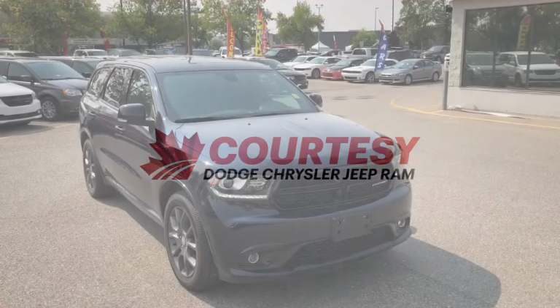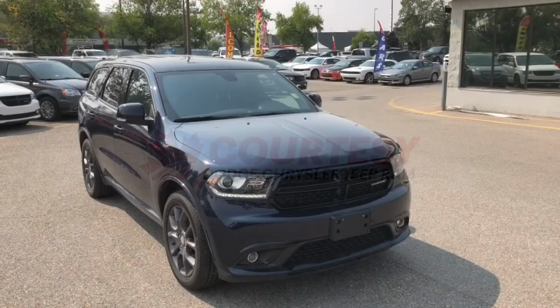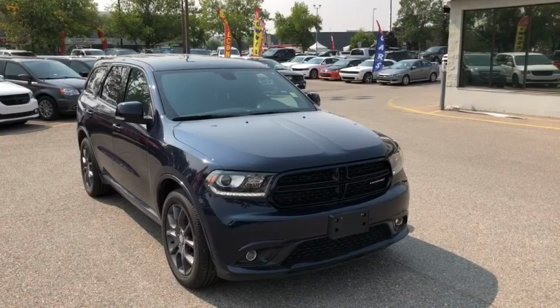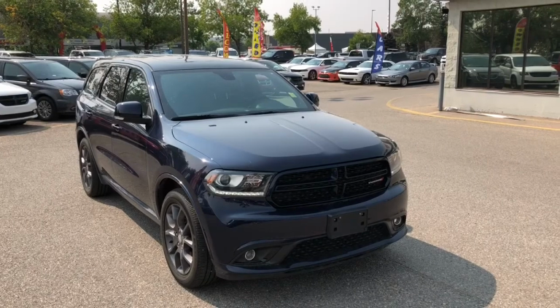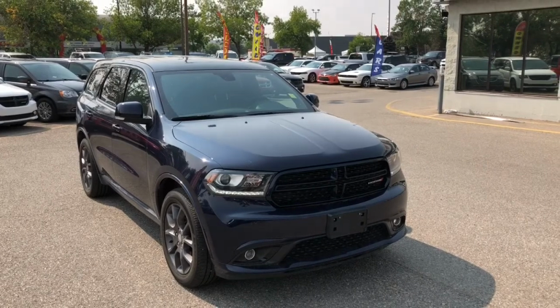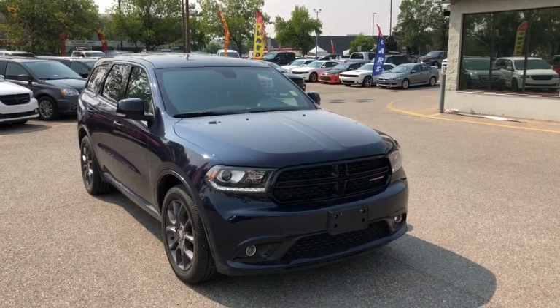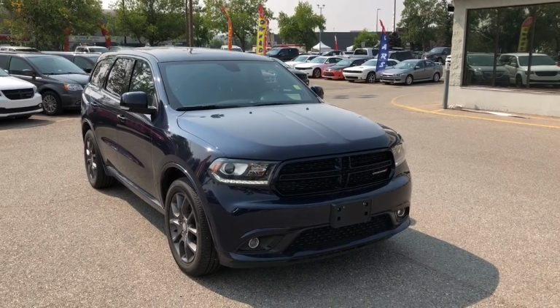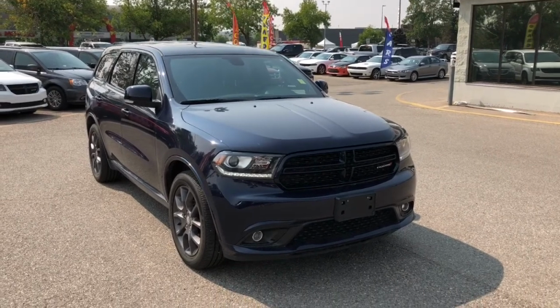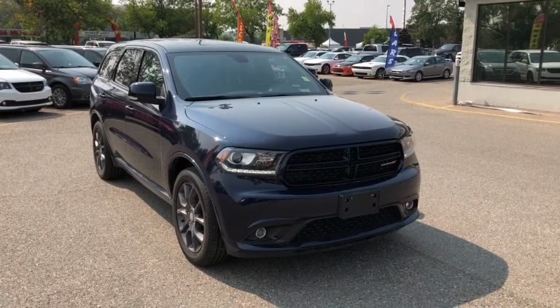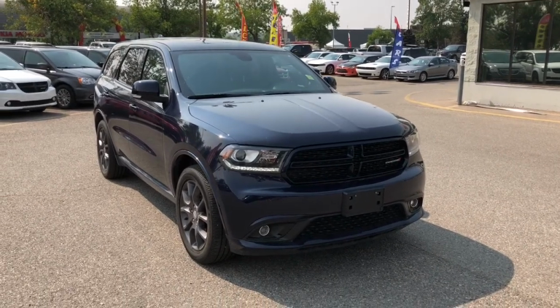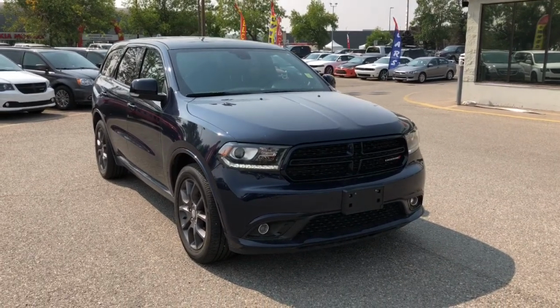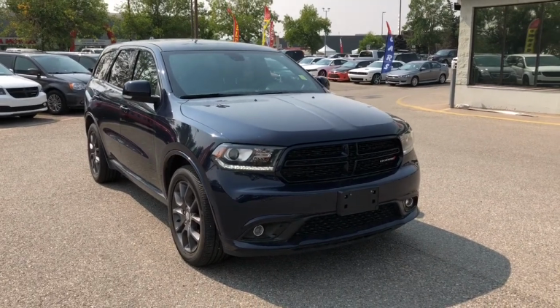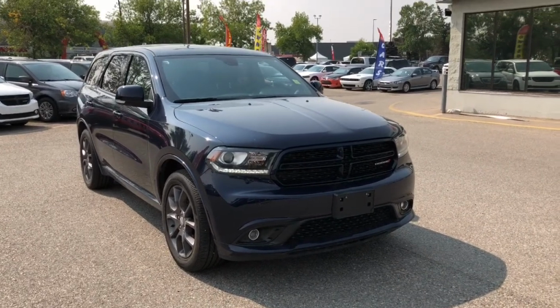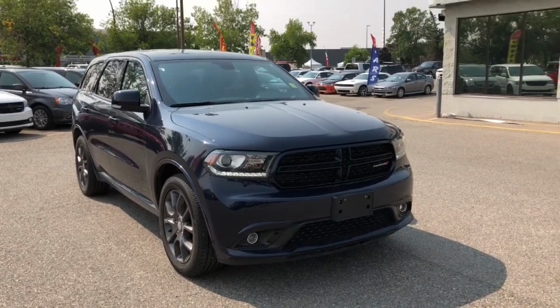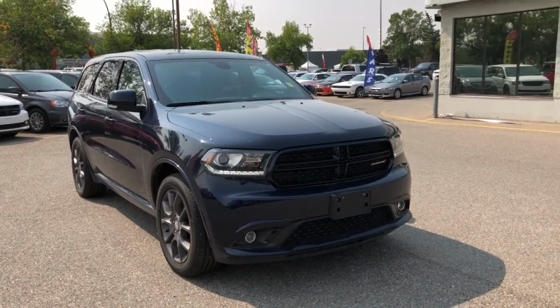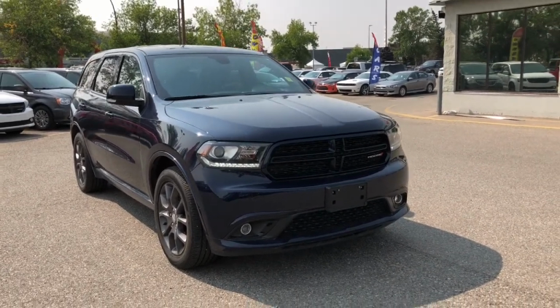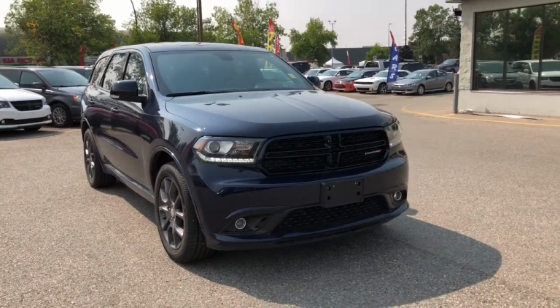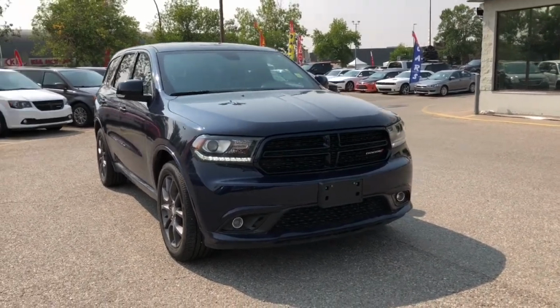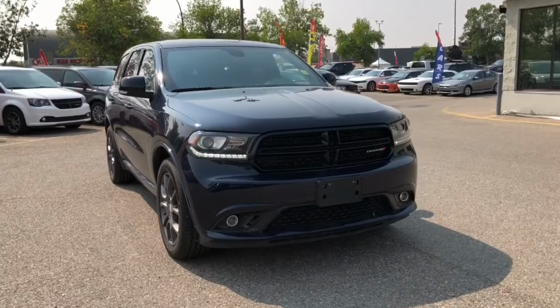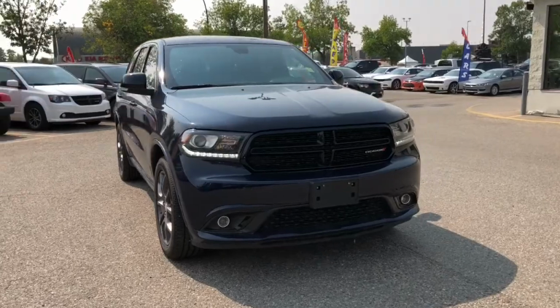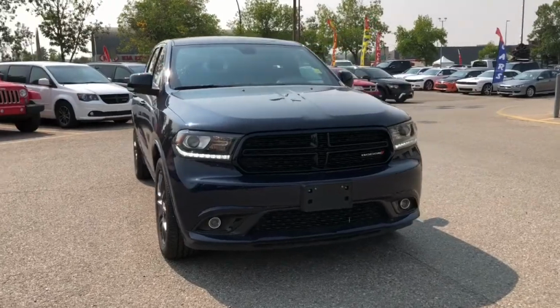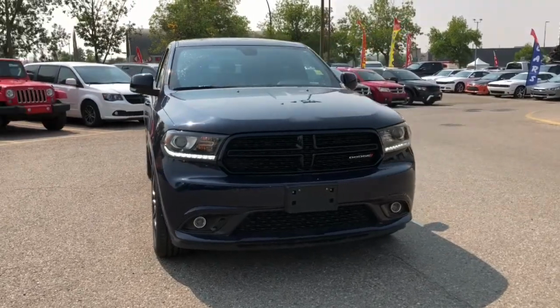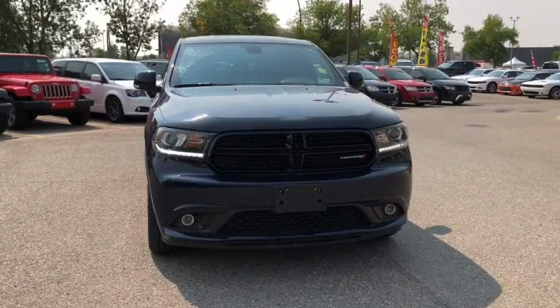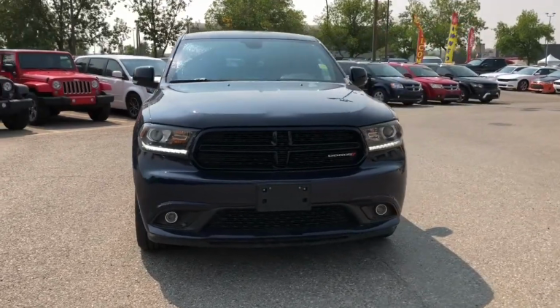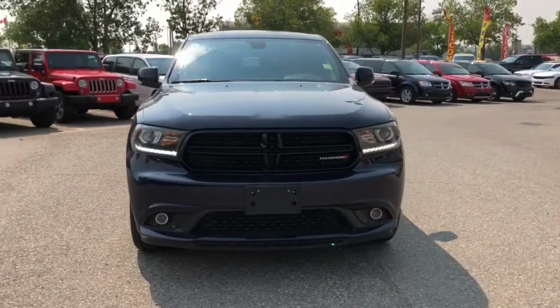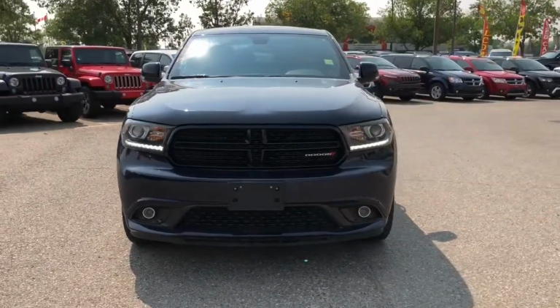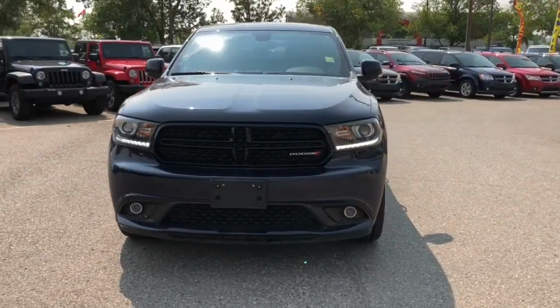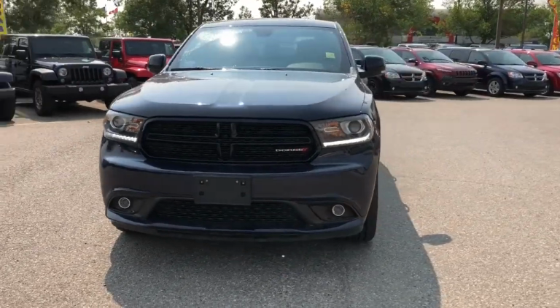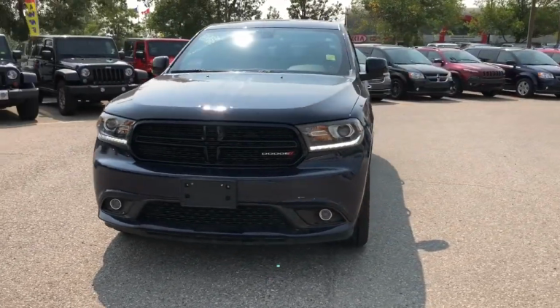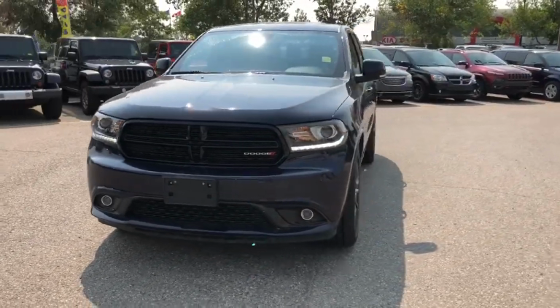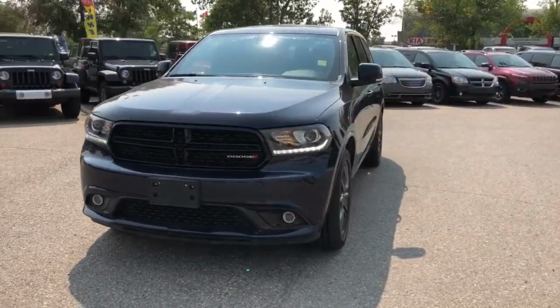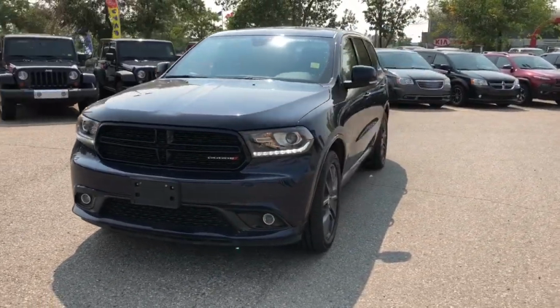Hello everyone, Nick from Courtesy Chrysler here and today we're checking out this 2017 Dodge Durango R/T in an amazing true blue pearl.